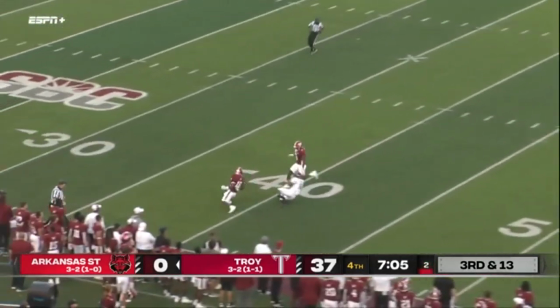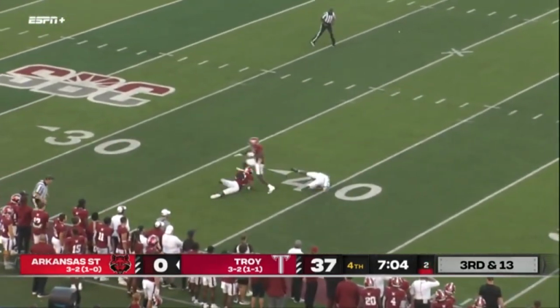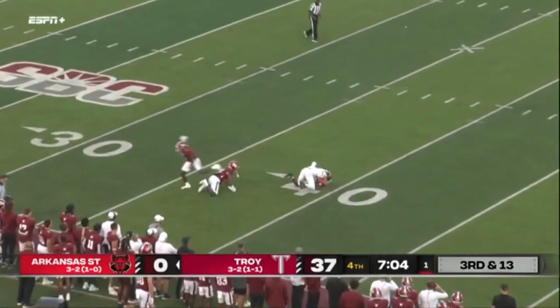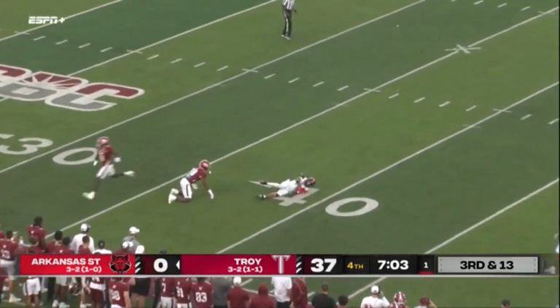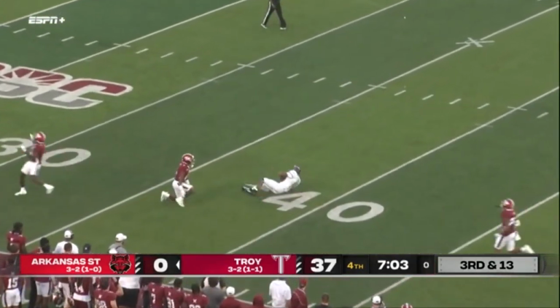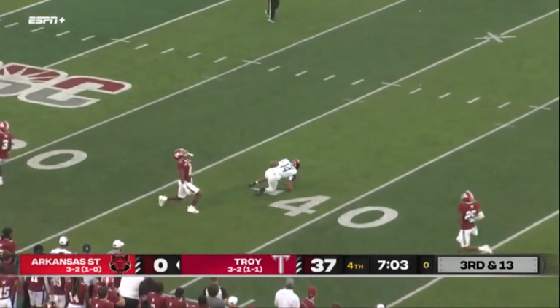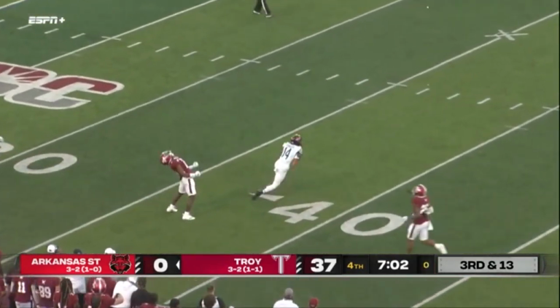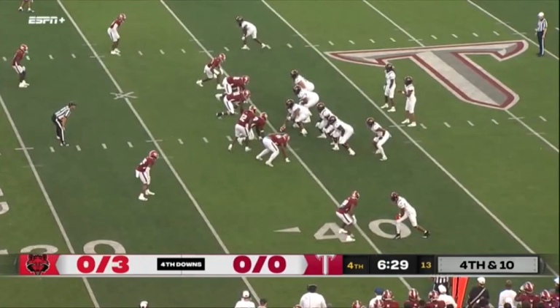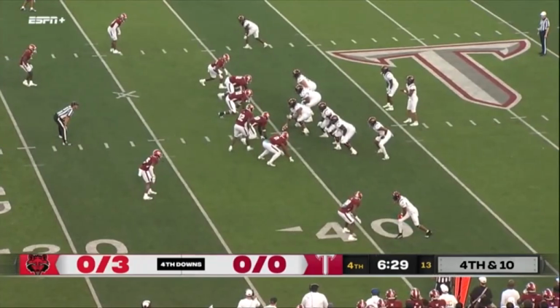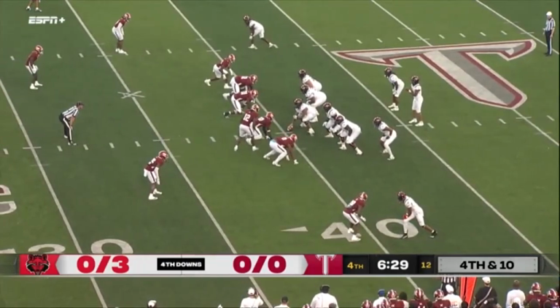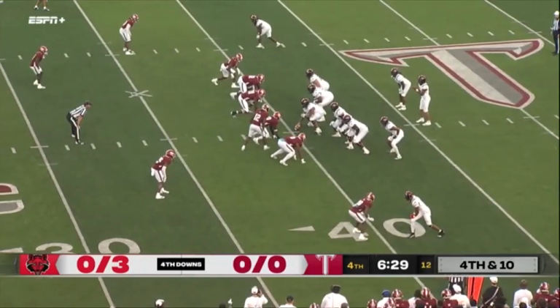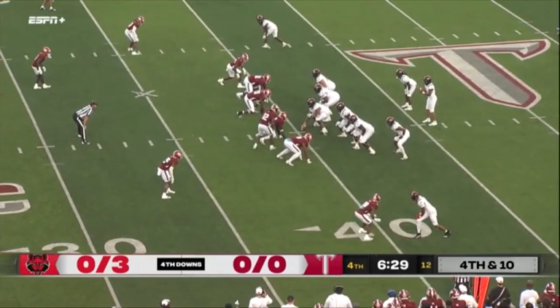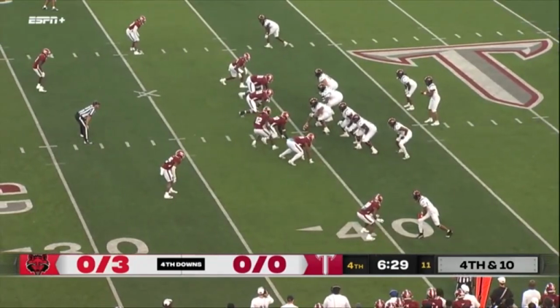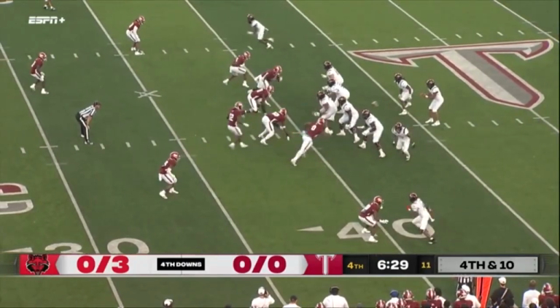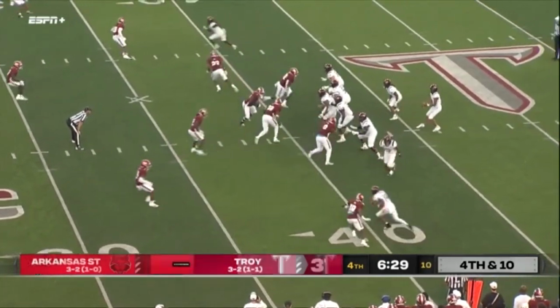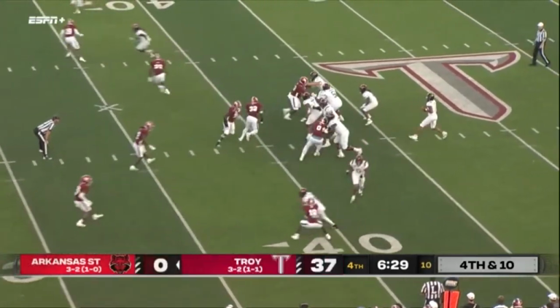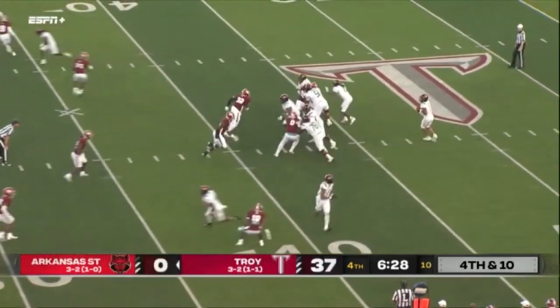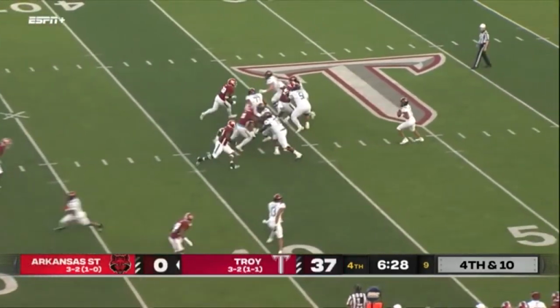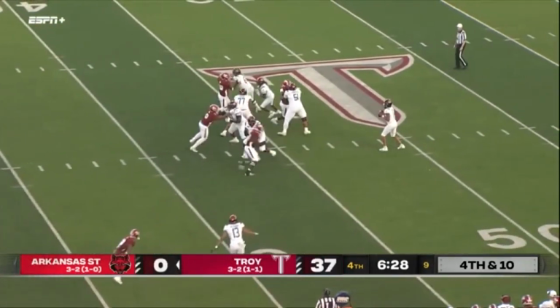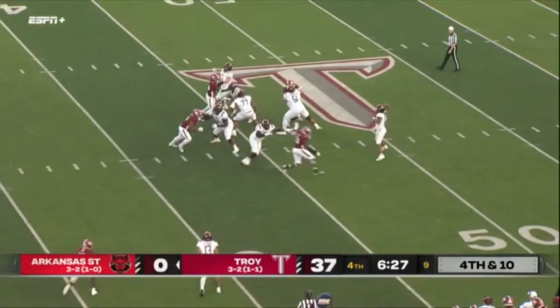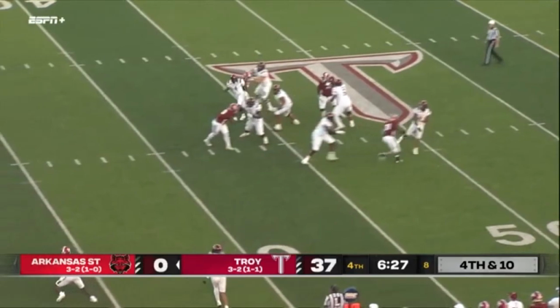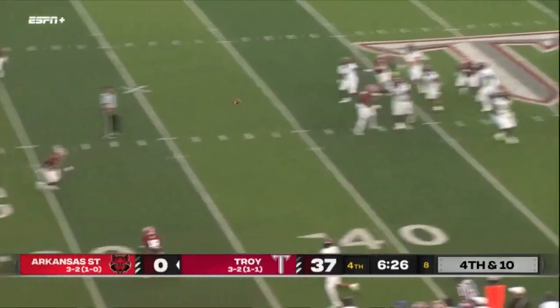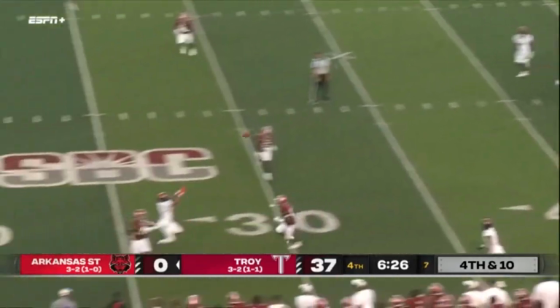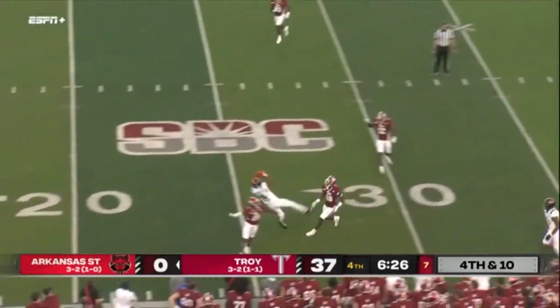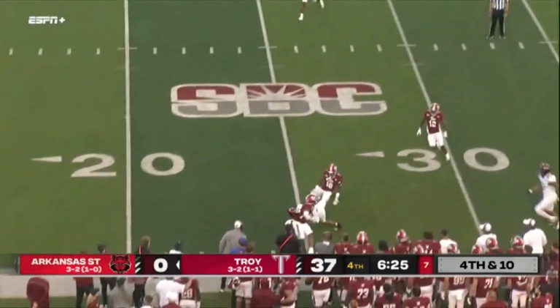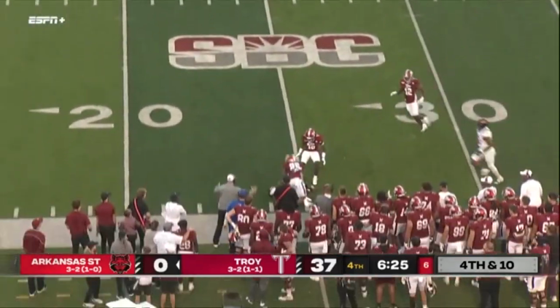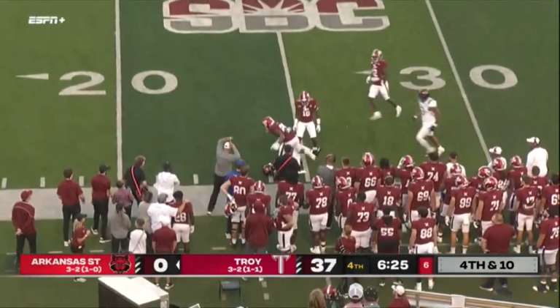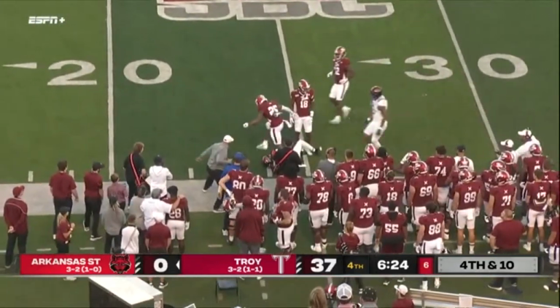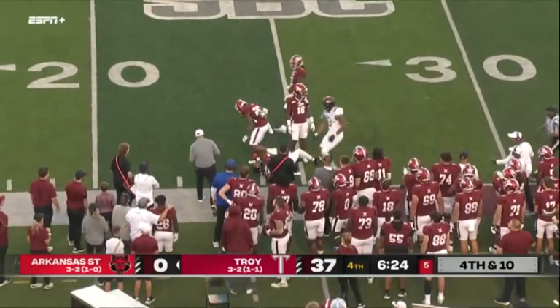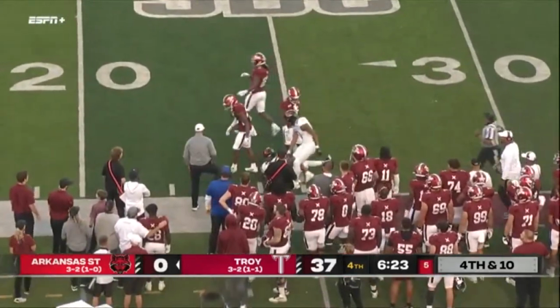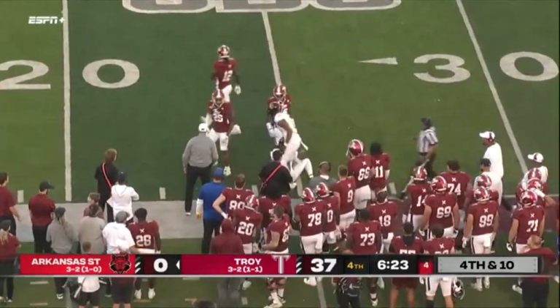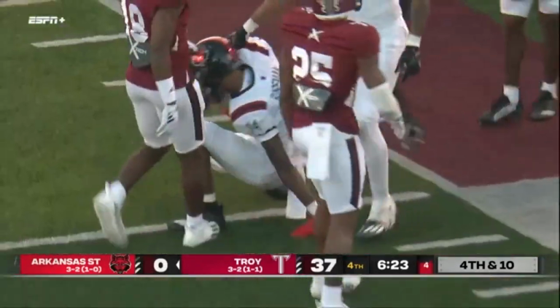And it's caught — what a key play. The Stony Brook game when JT Shrout got hurt — and another great catch by Jeff Foreman.